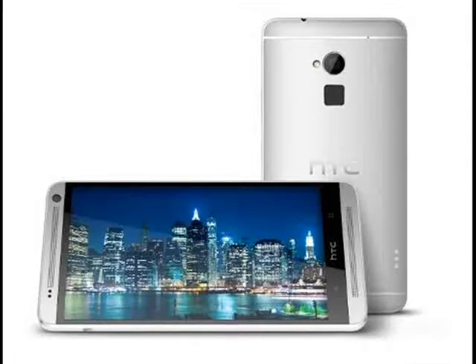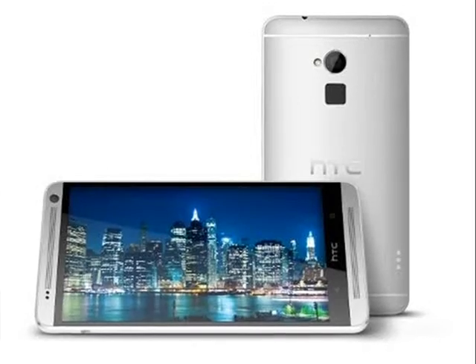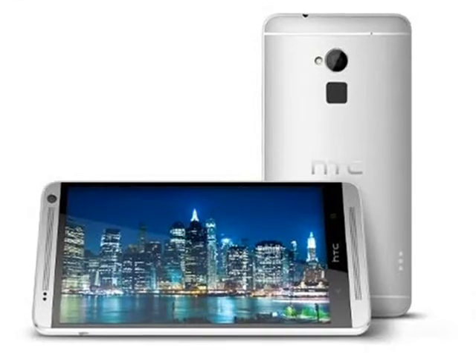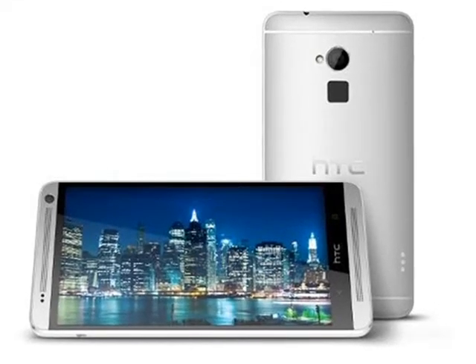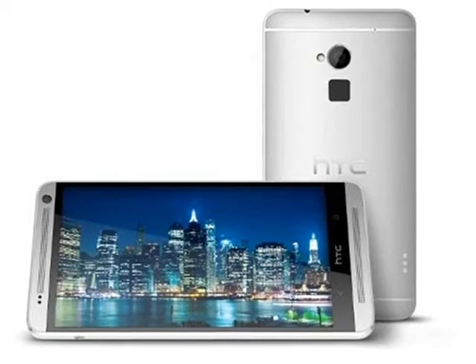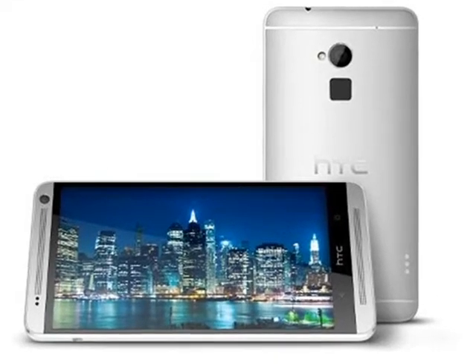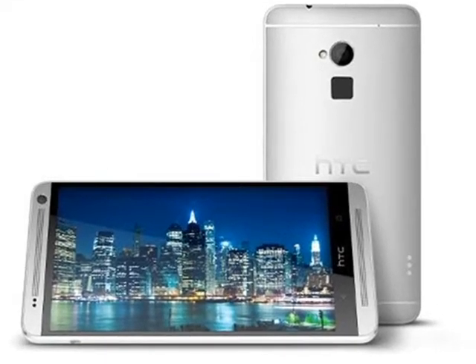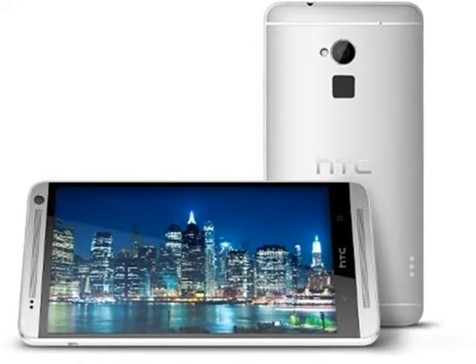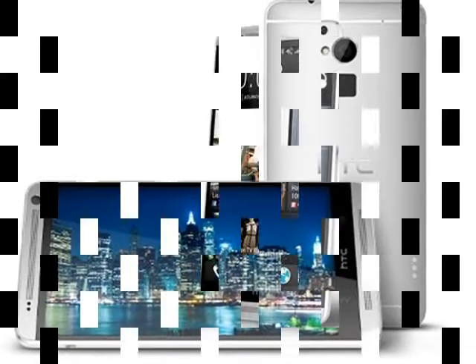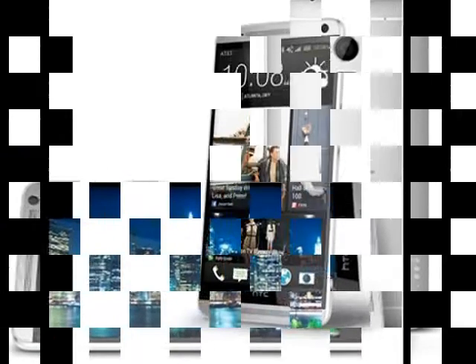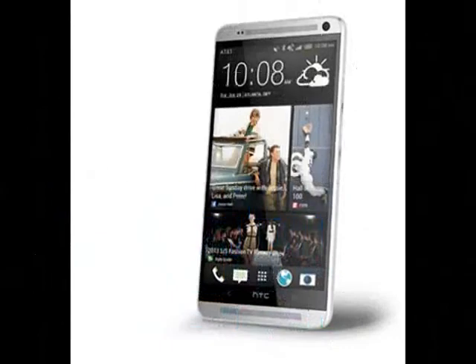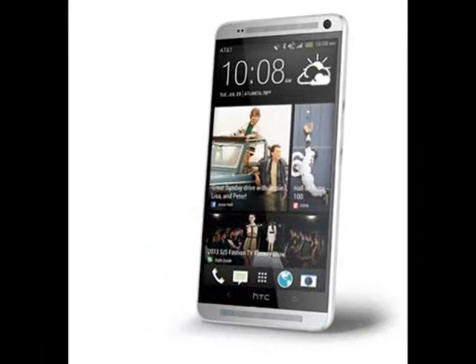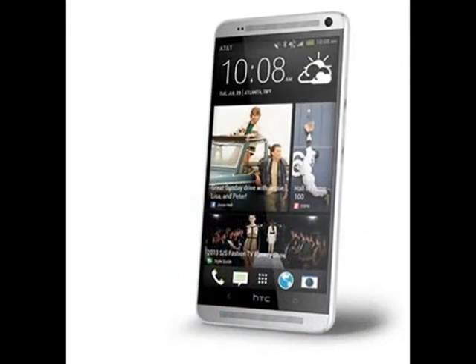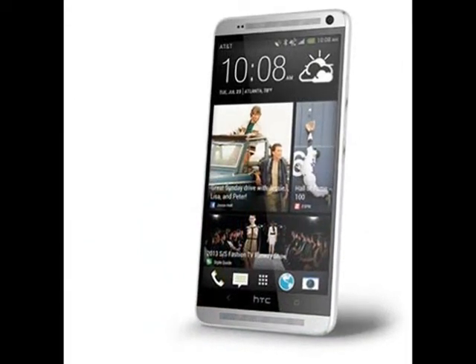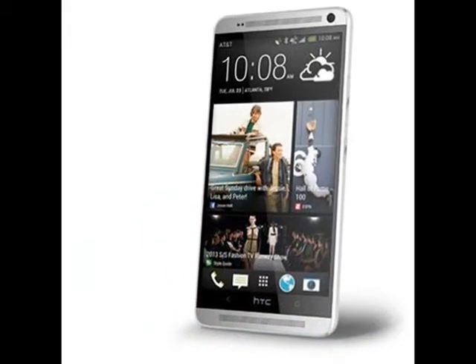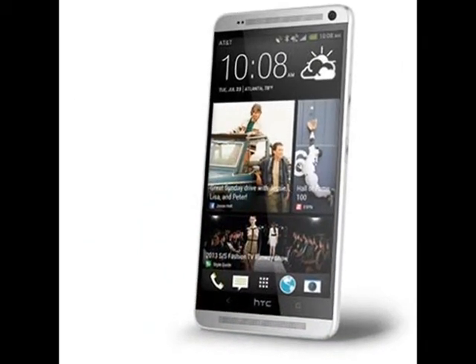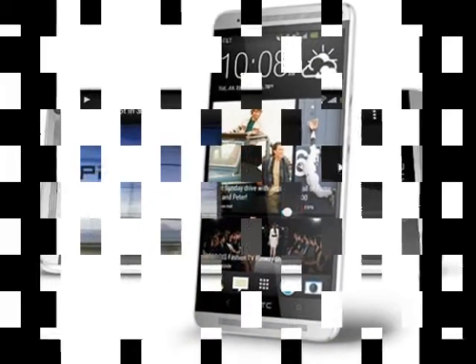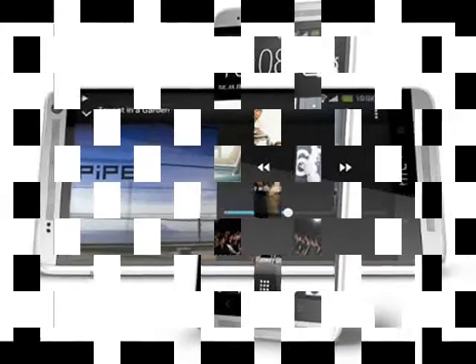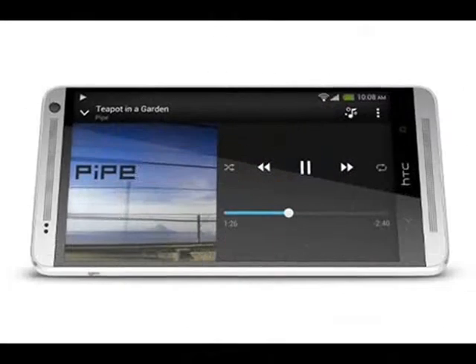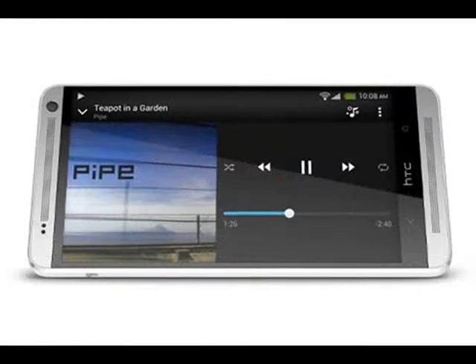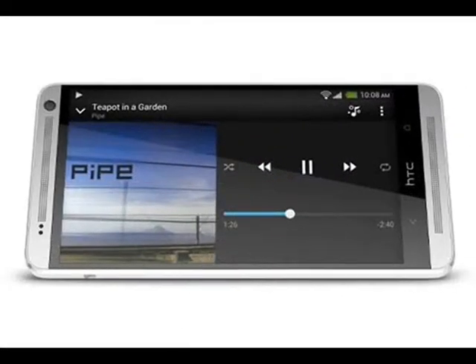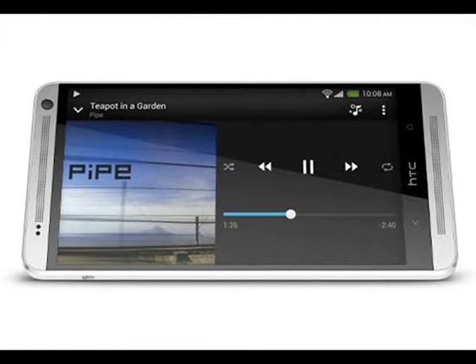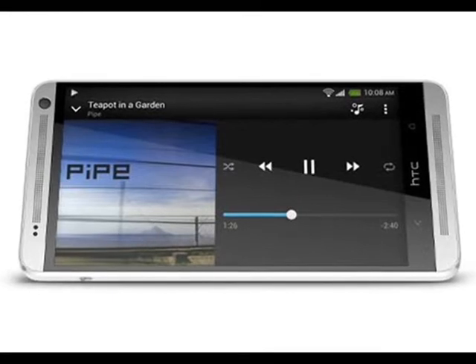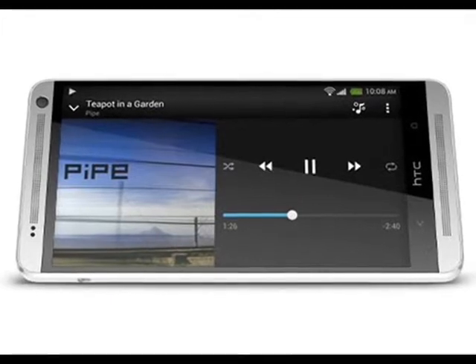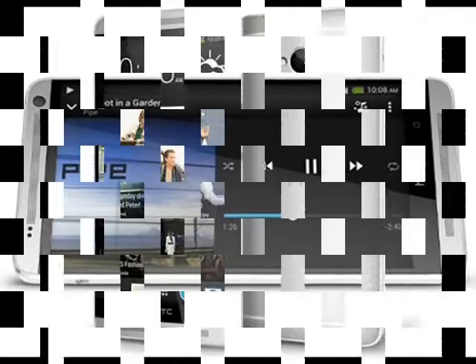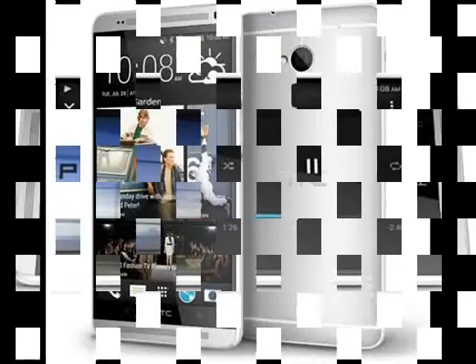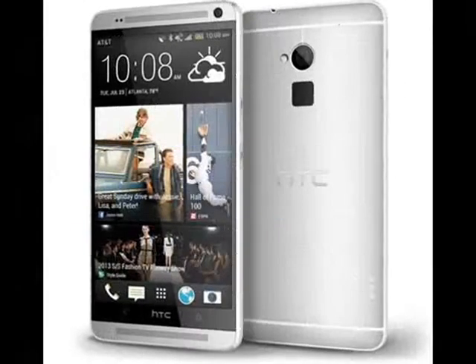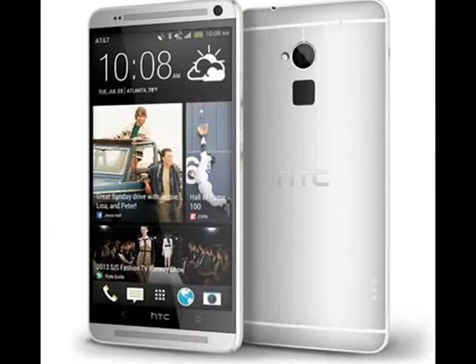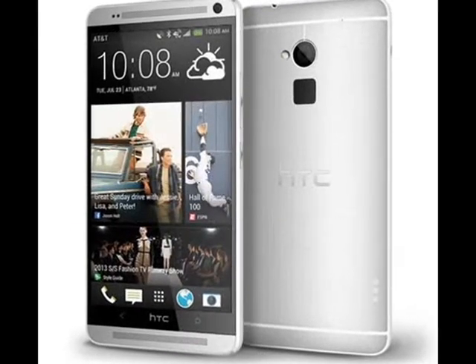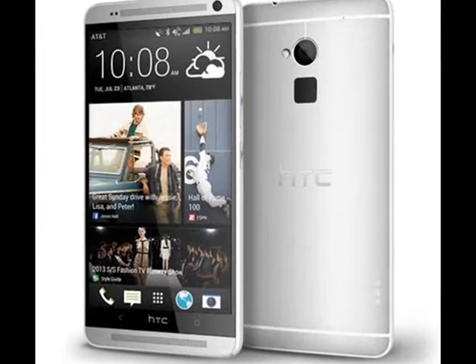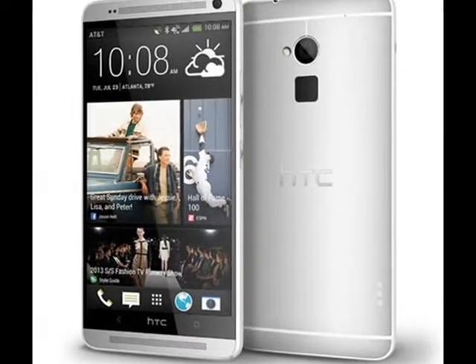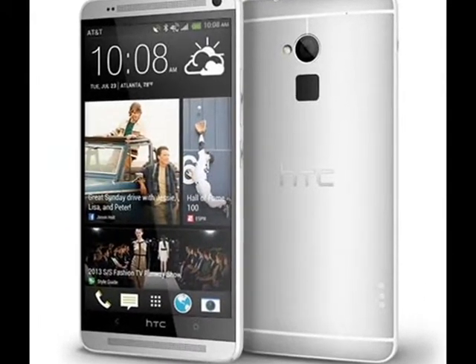HTC has finally announced the One Max in India. The new HTC One Max has the same design language and treatment as the HTC One smartphone, bearing an aluminum unibody construction.